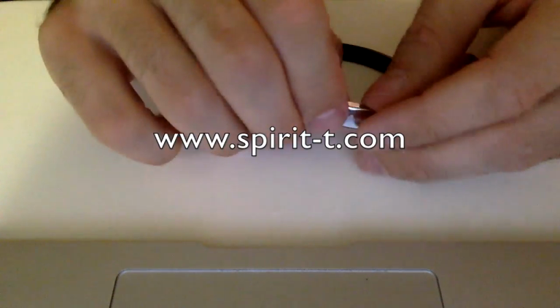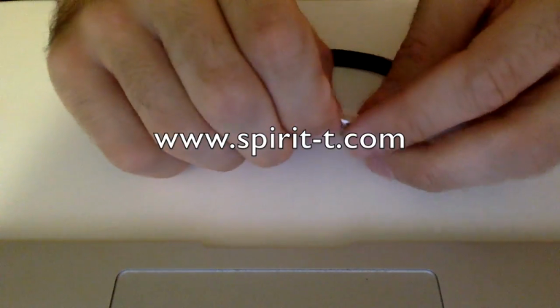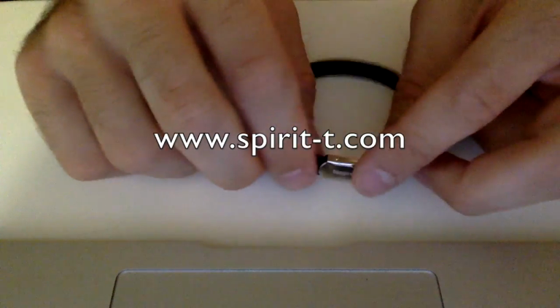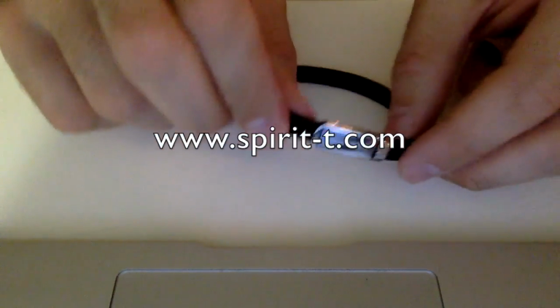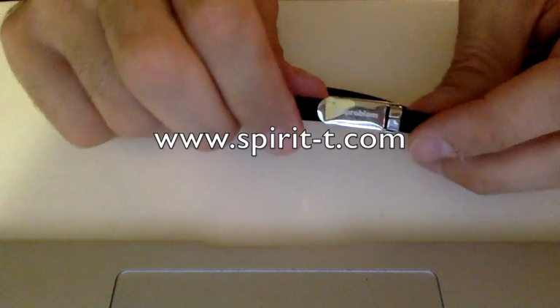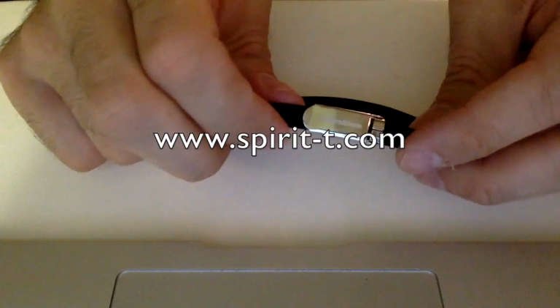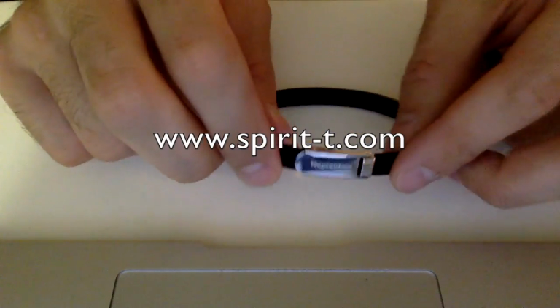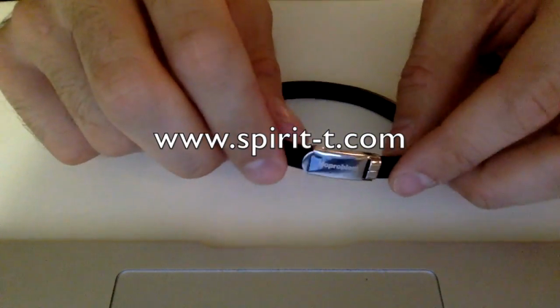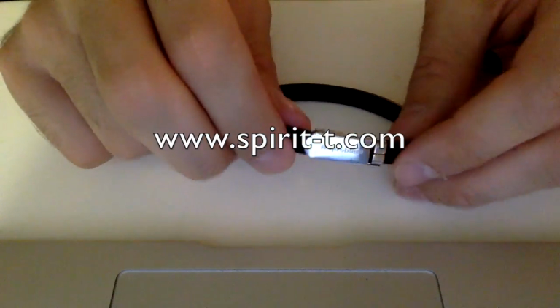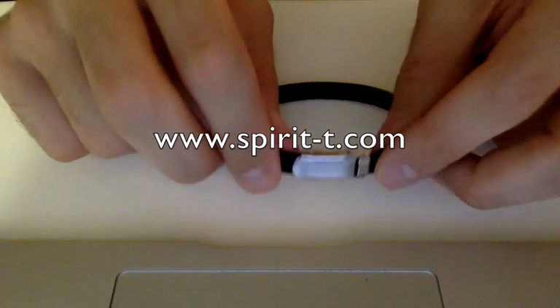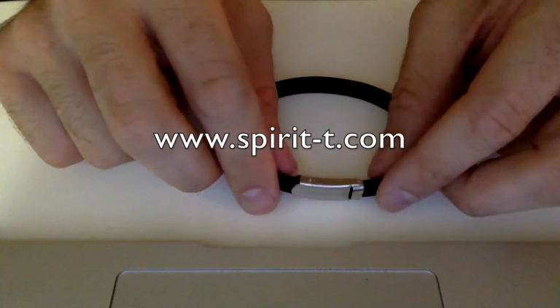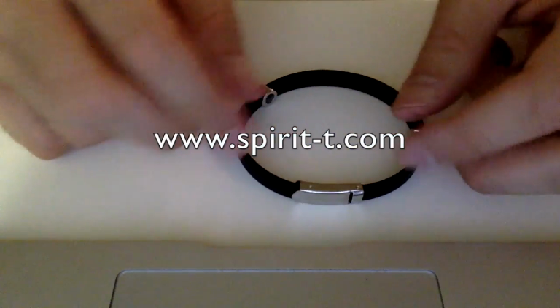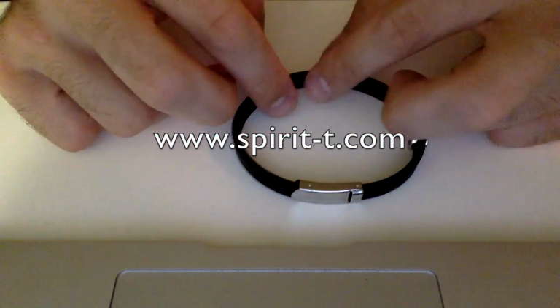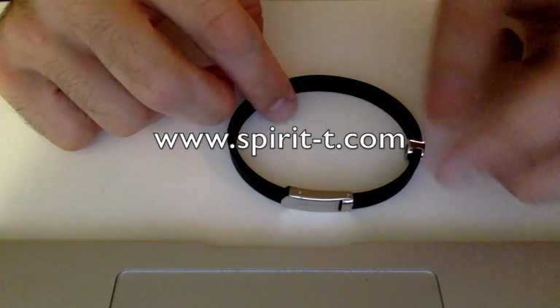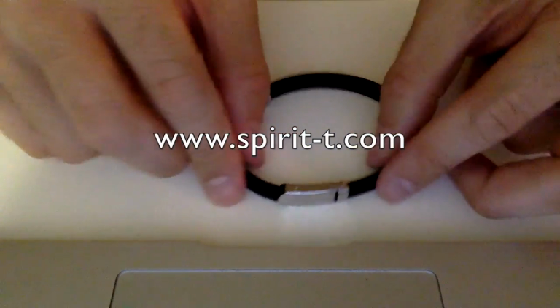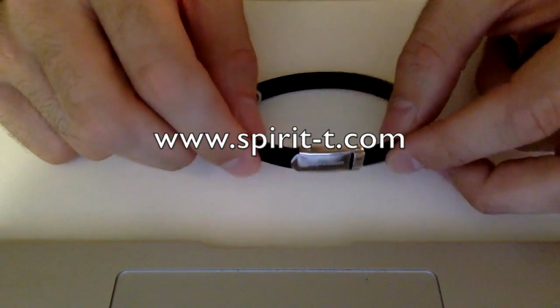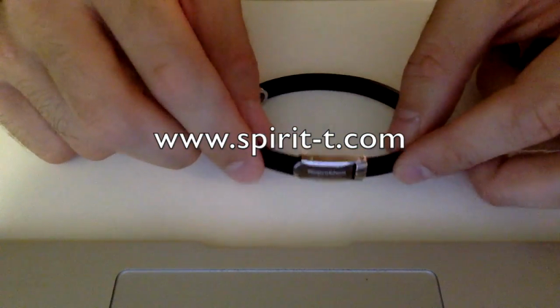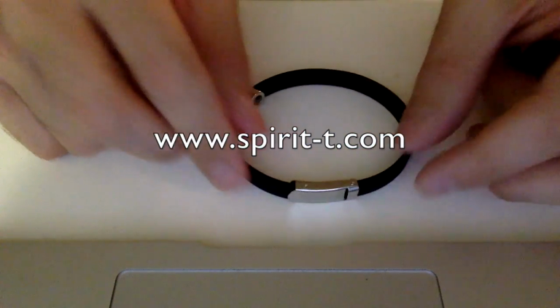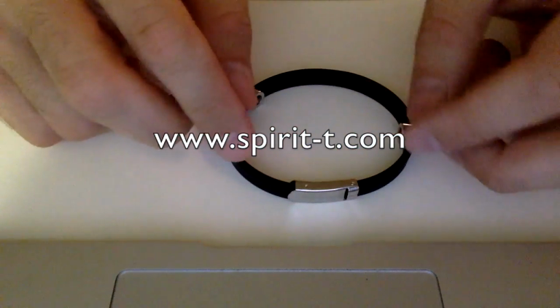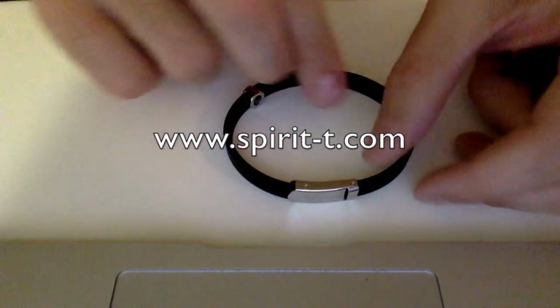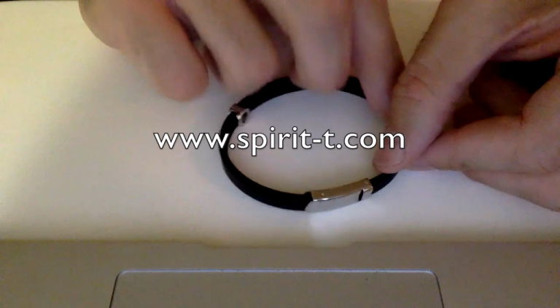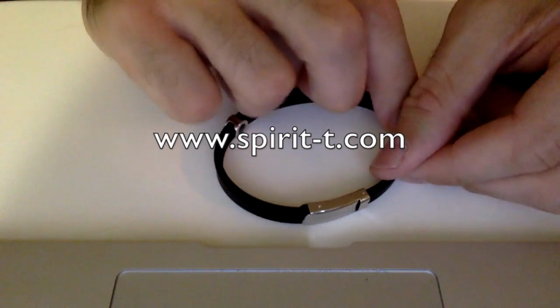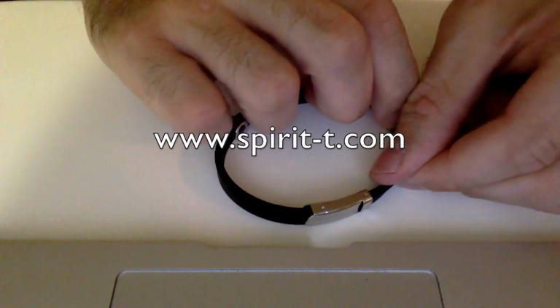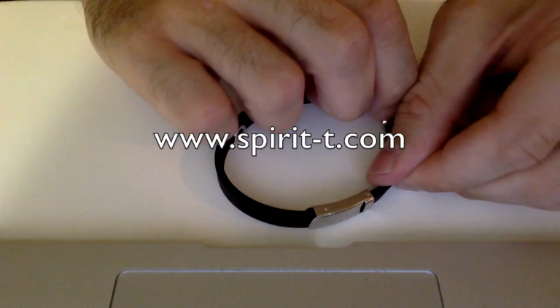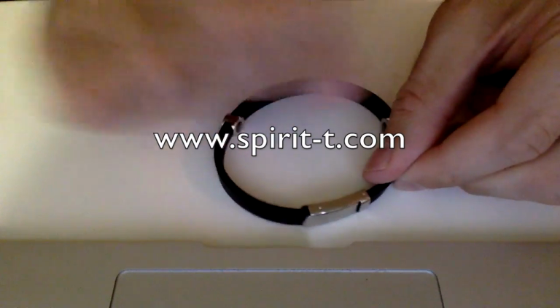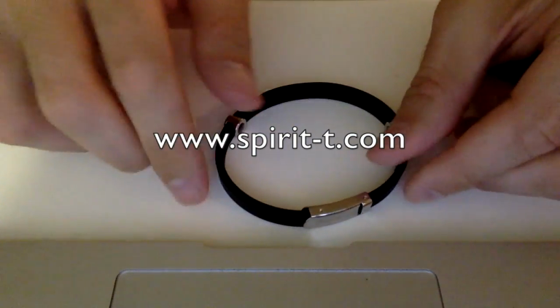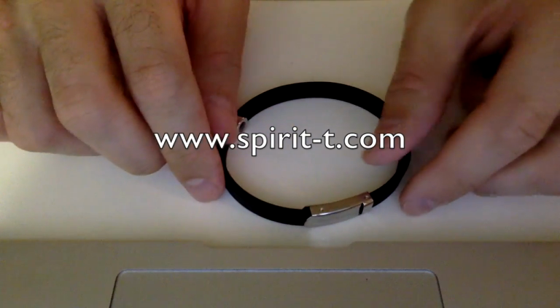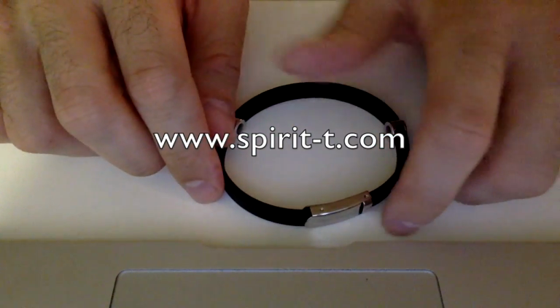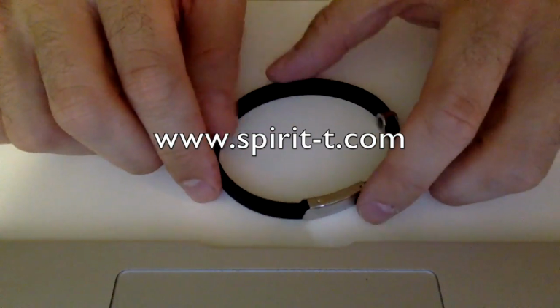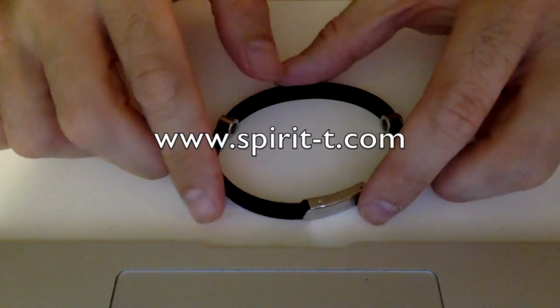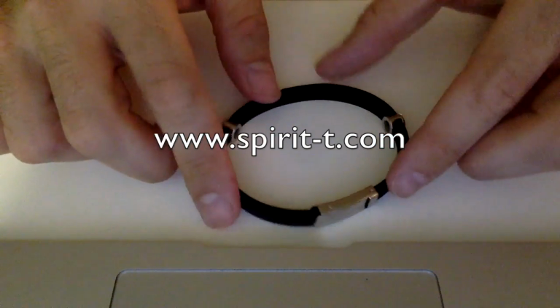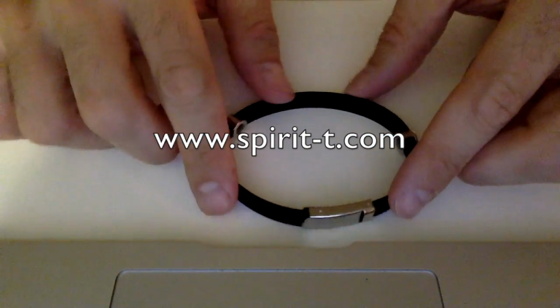It's really a great product. I love it. I've had mine for quite a while. It's currently for sale right now on amazon.com and spirit-tea.com.